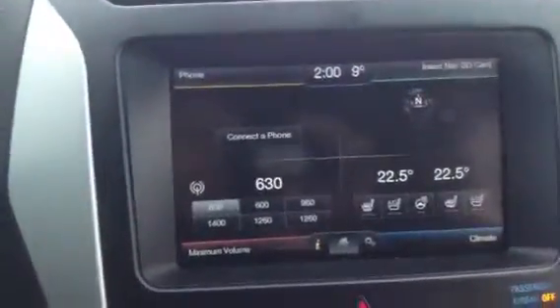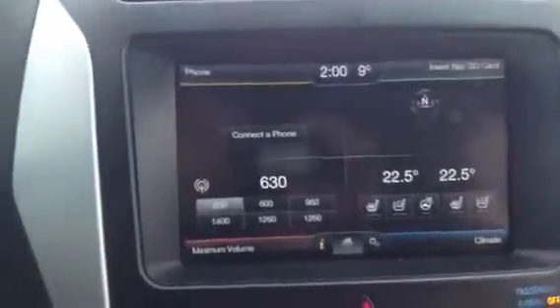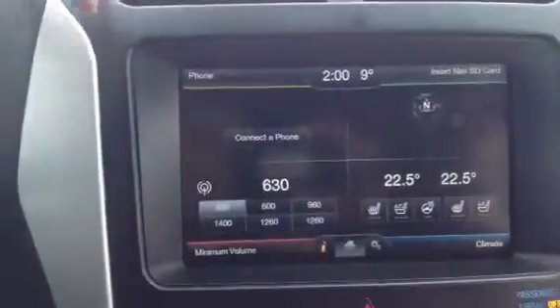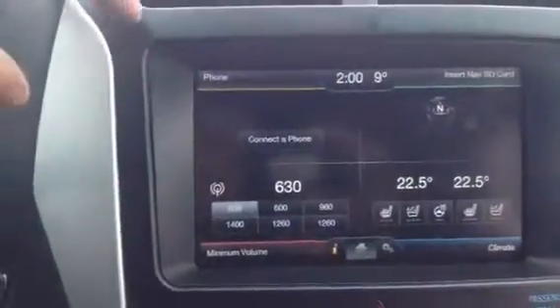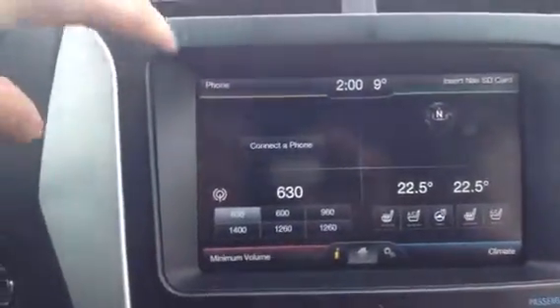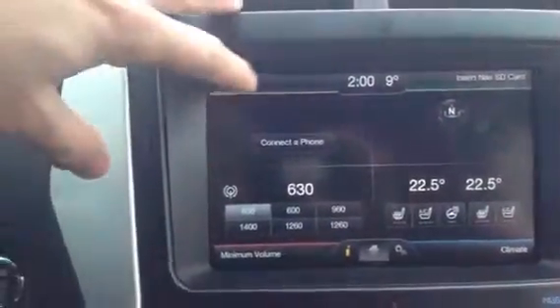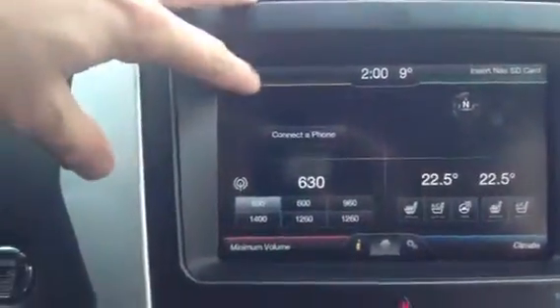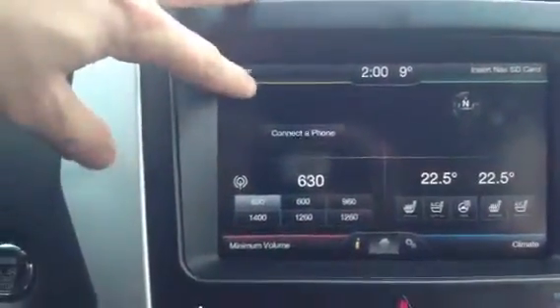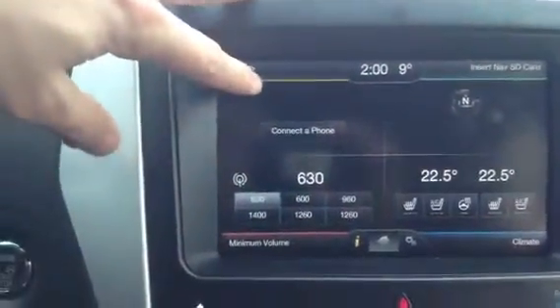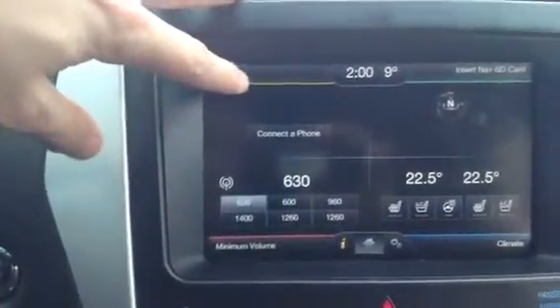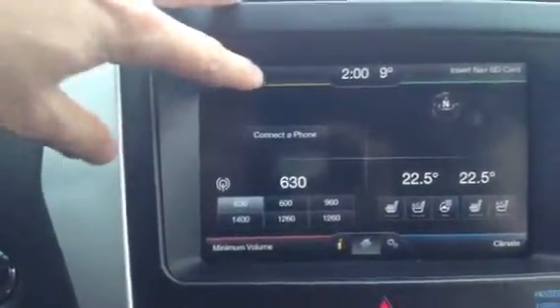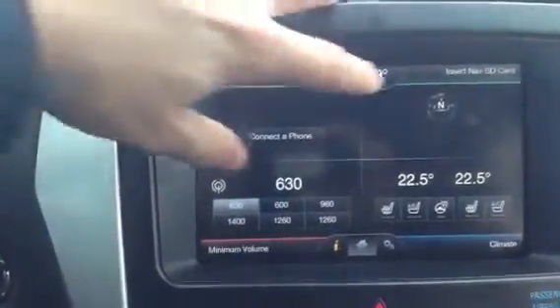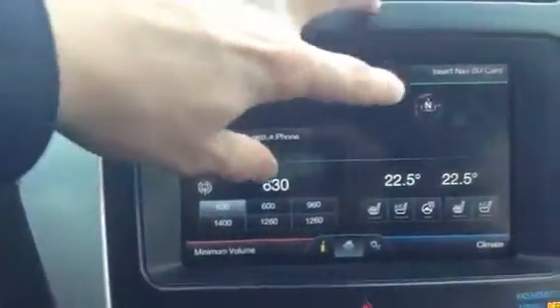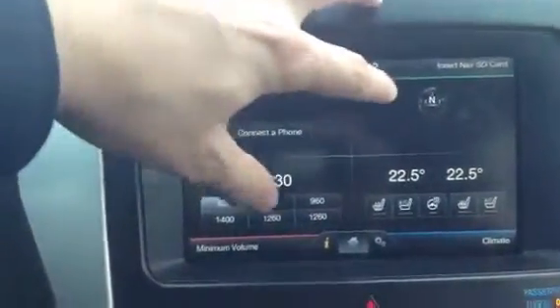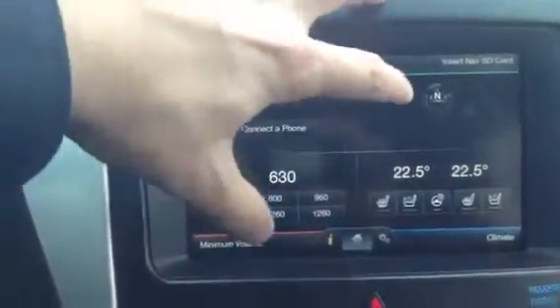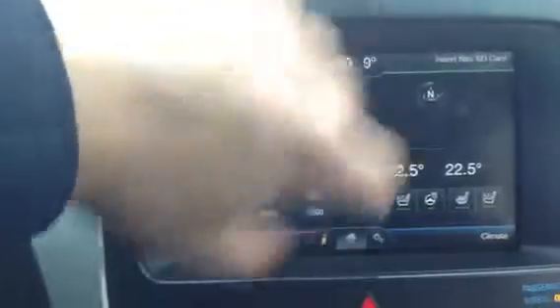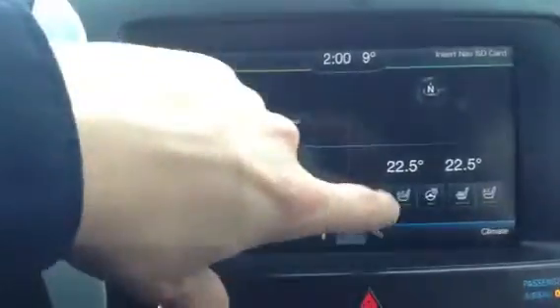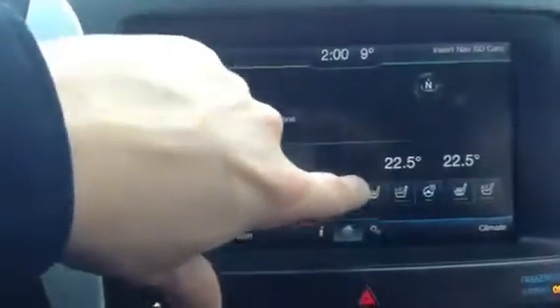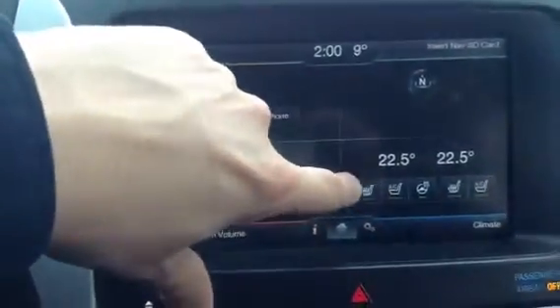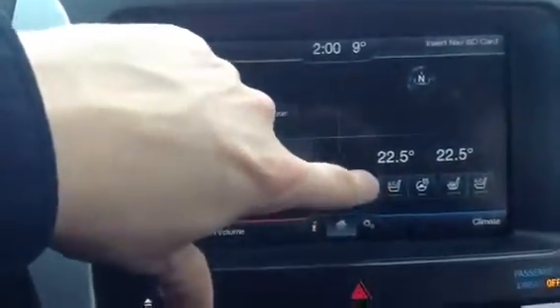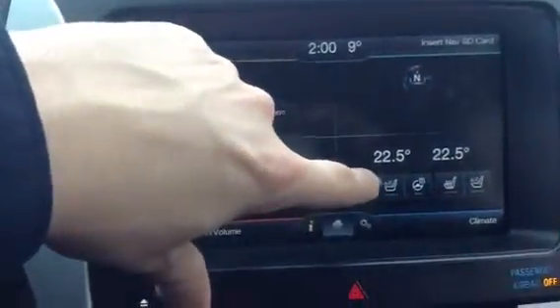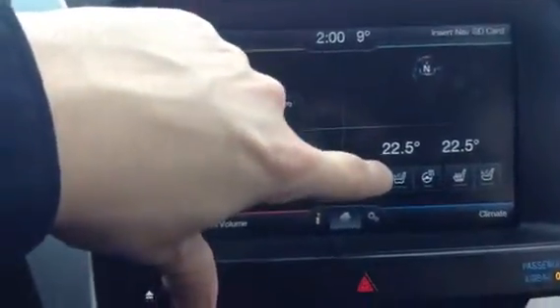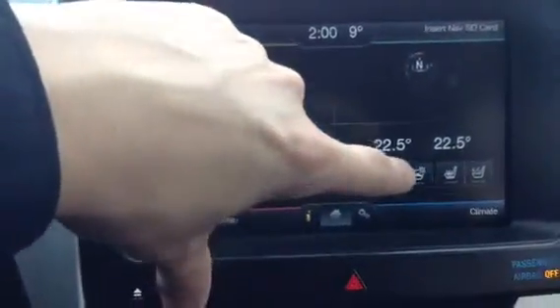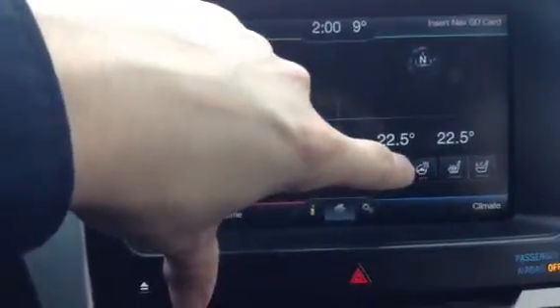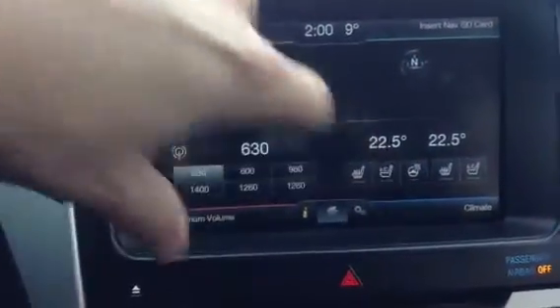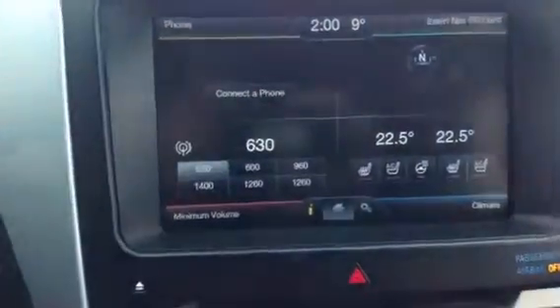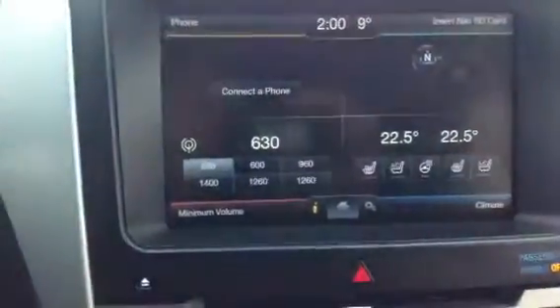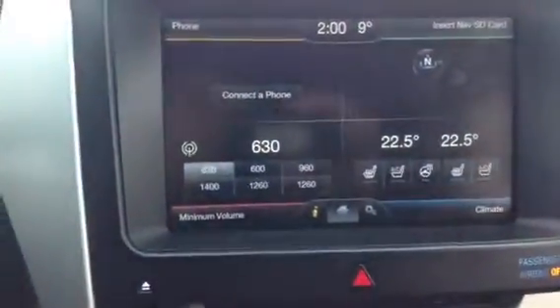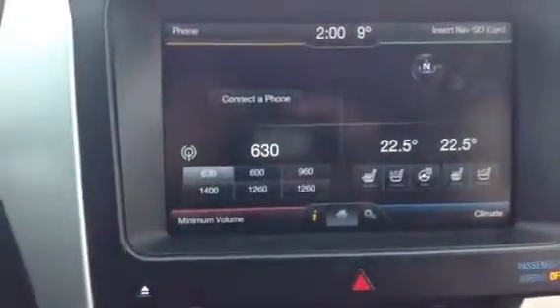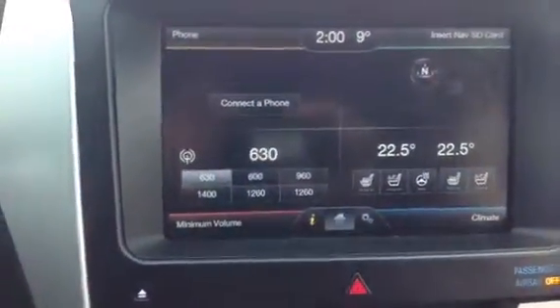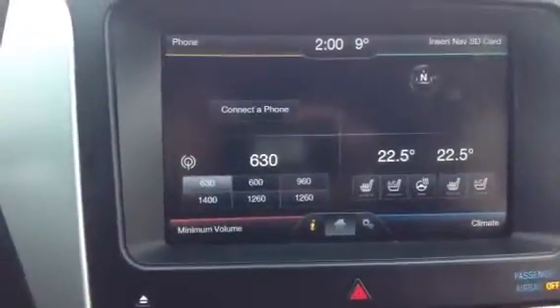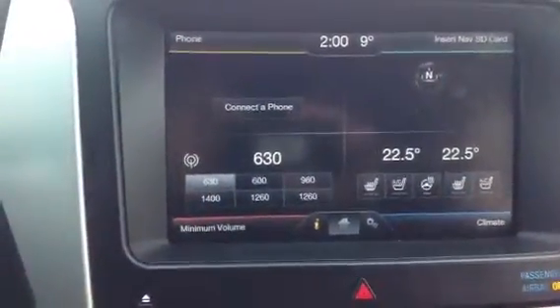Over here in the center console, you've got your Bluetooth sync up, navigation, heated and cooled seats, as well as a heated steering wheel for those cold days.